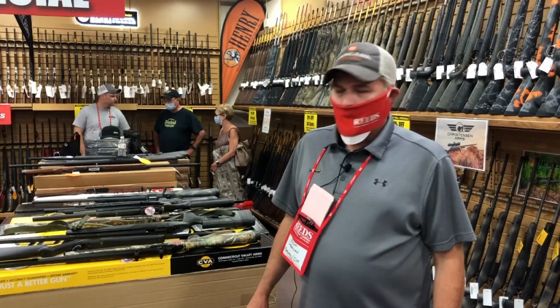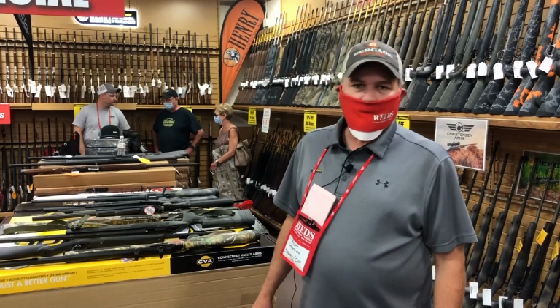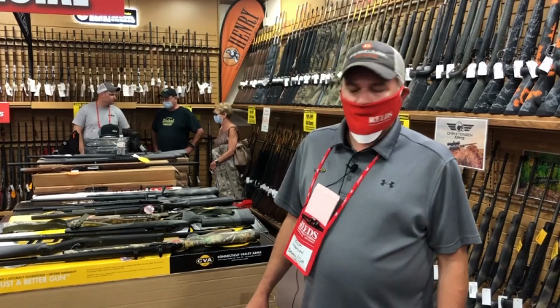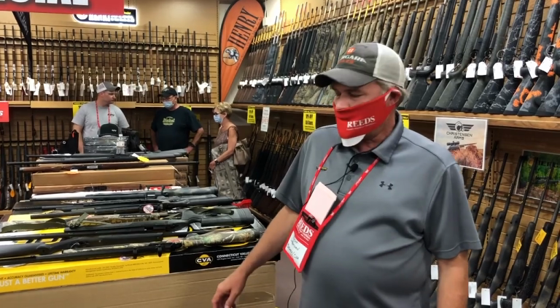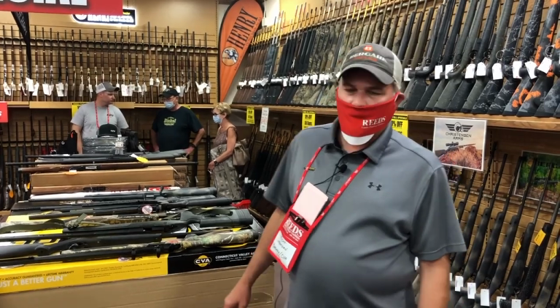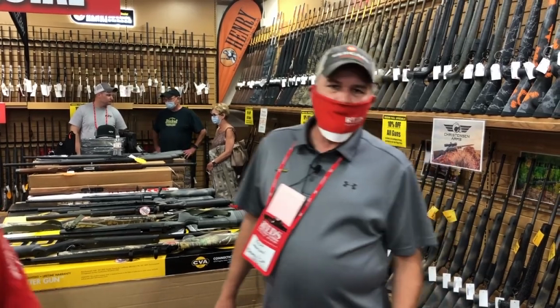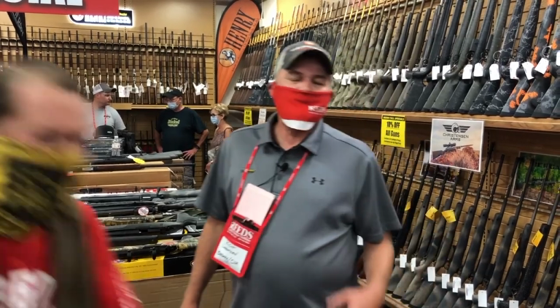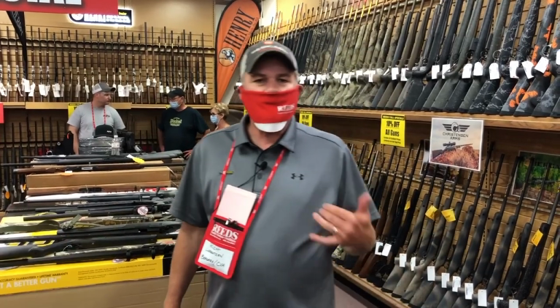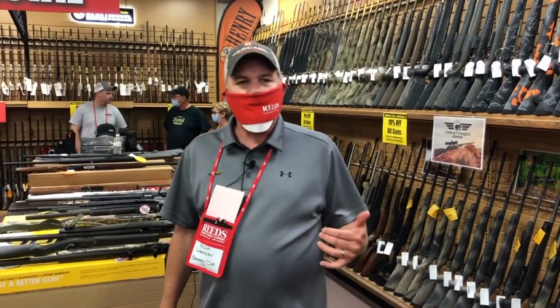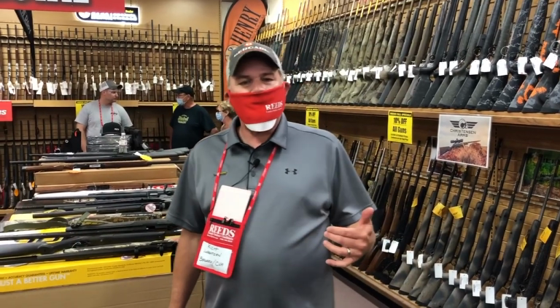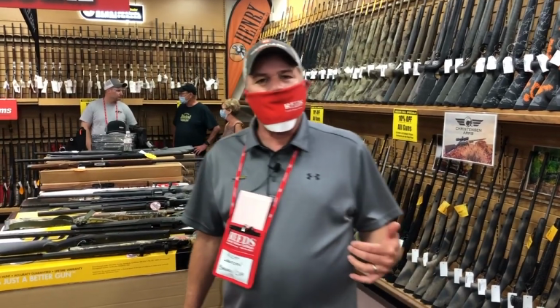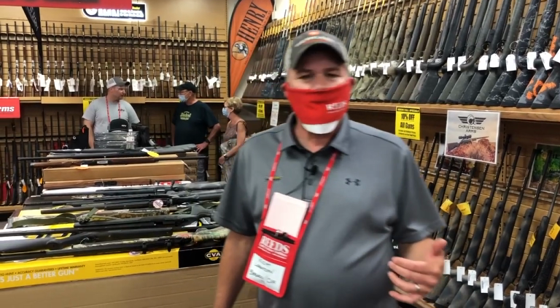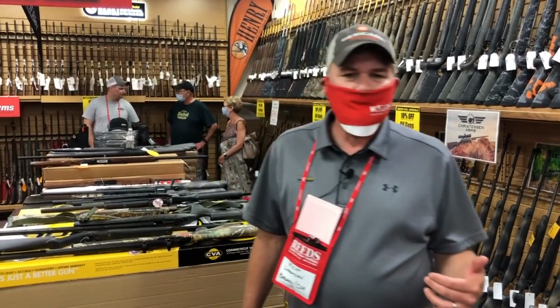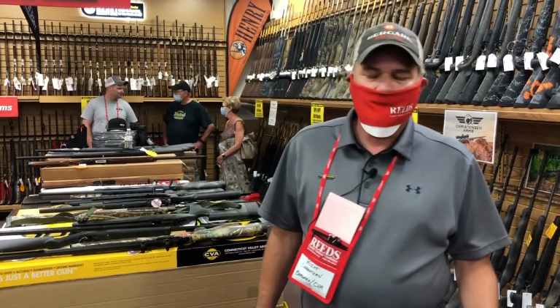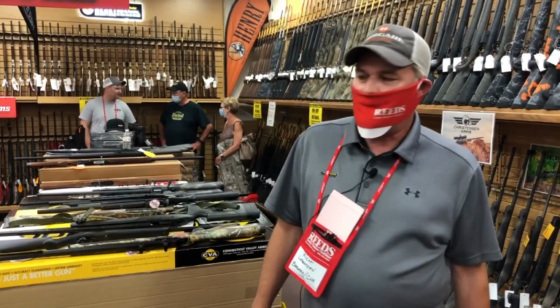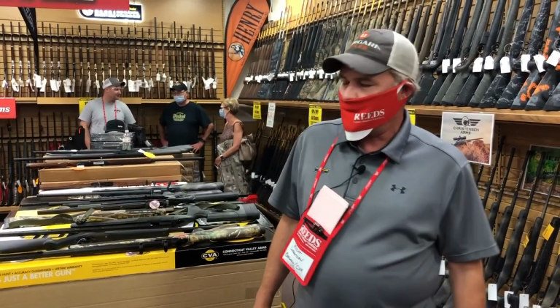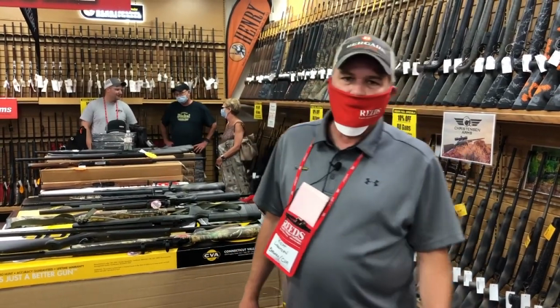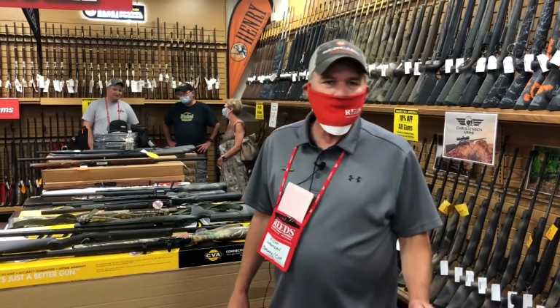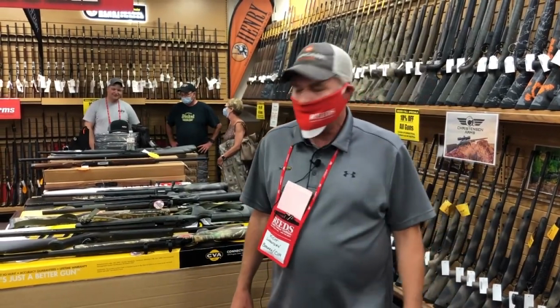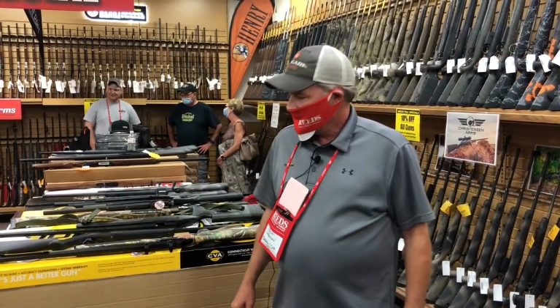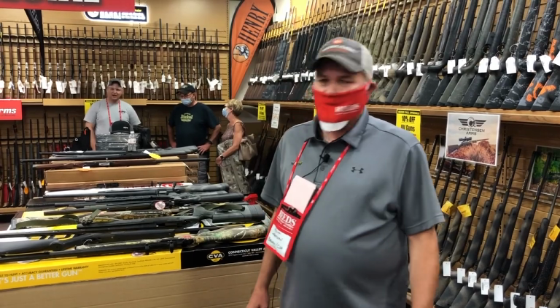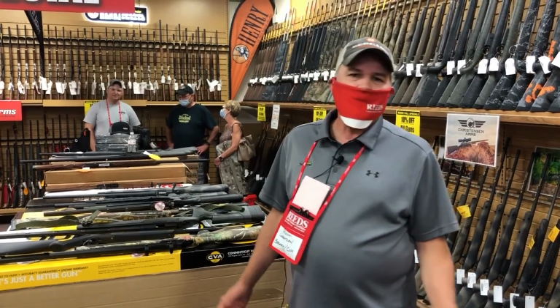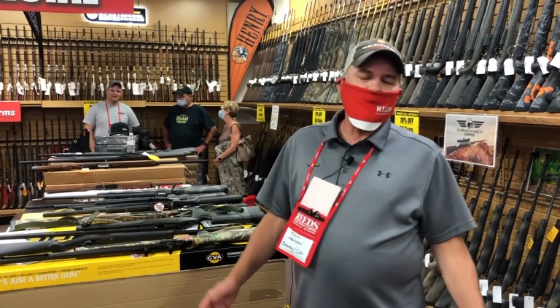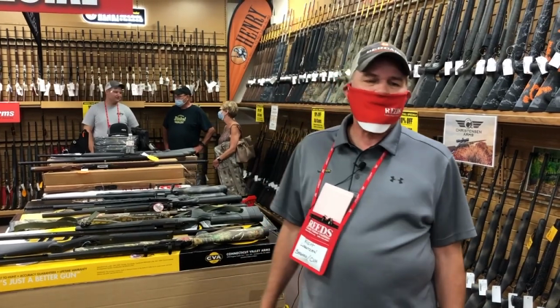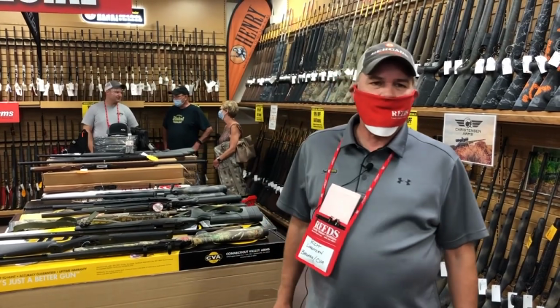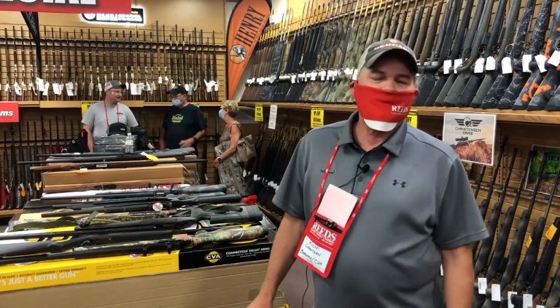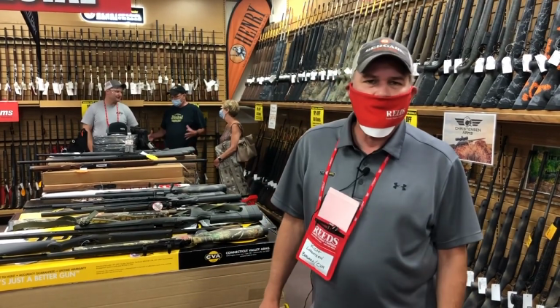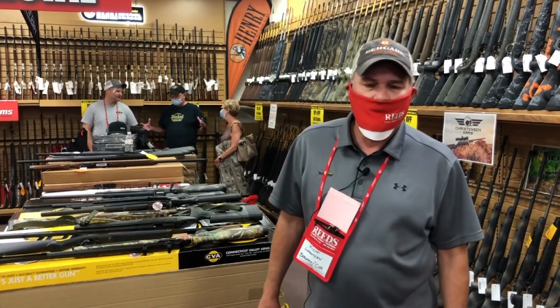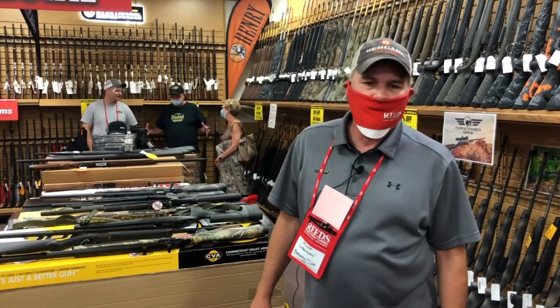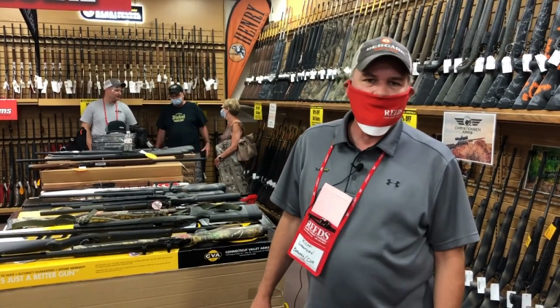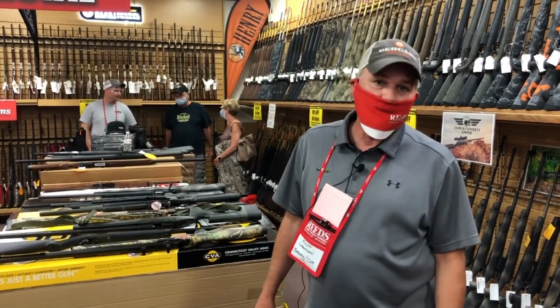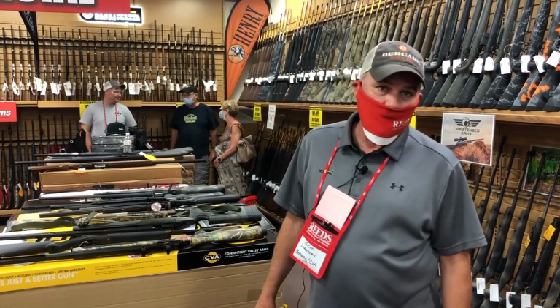Hey everybody, Rich here. I'm your CVA rep here in the Midwest at Reed's. I'm going to show you what we've got this week for CVA.